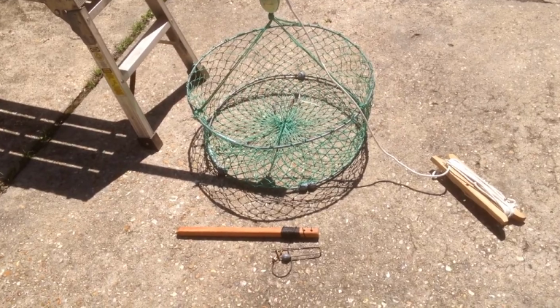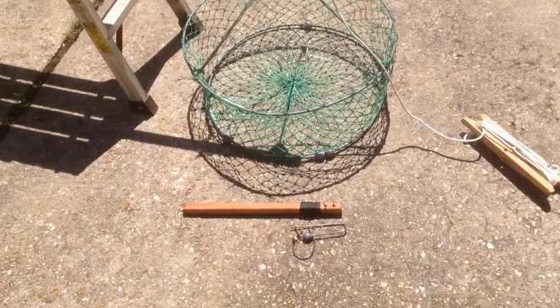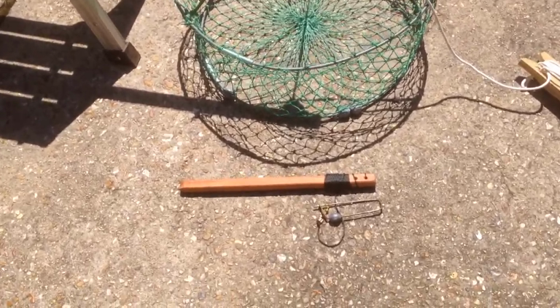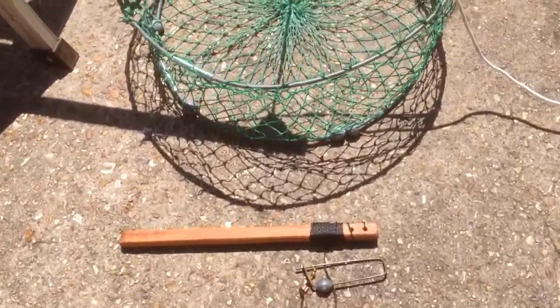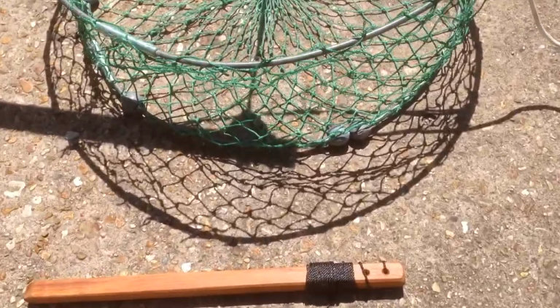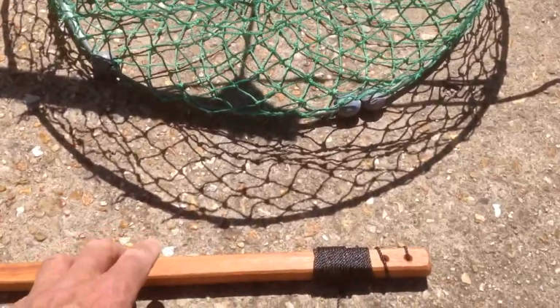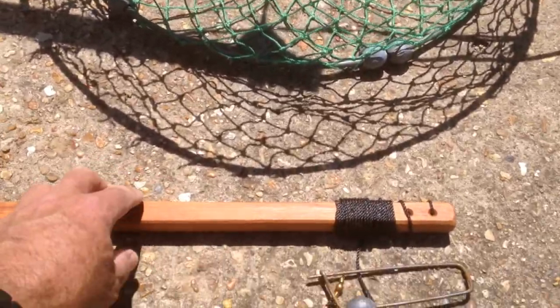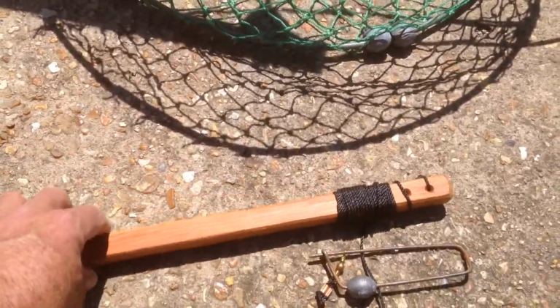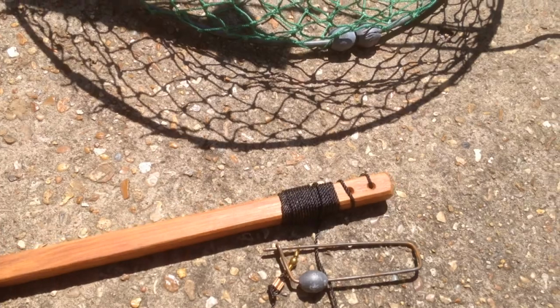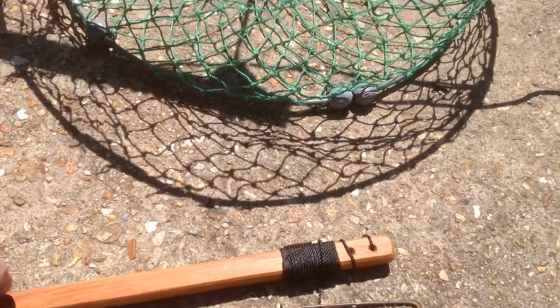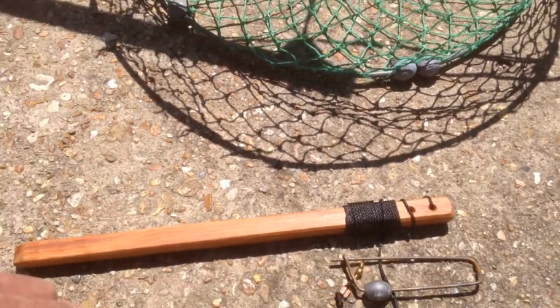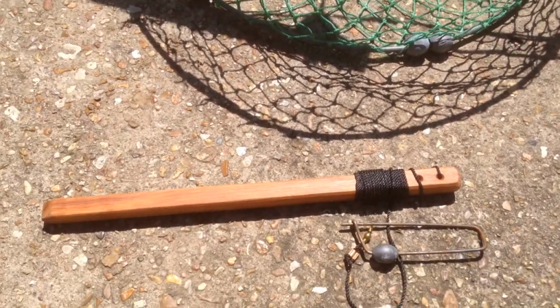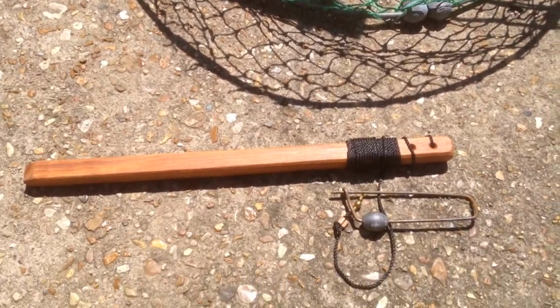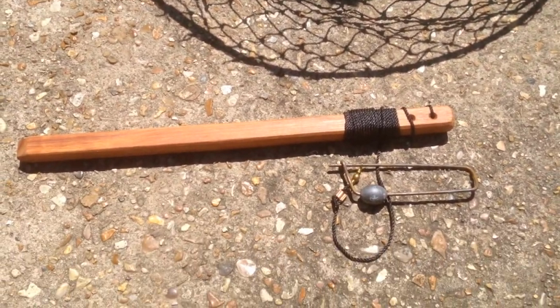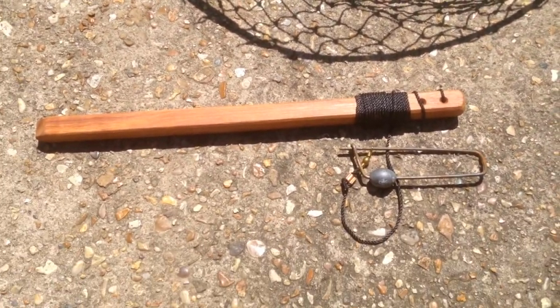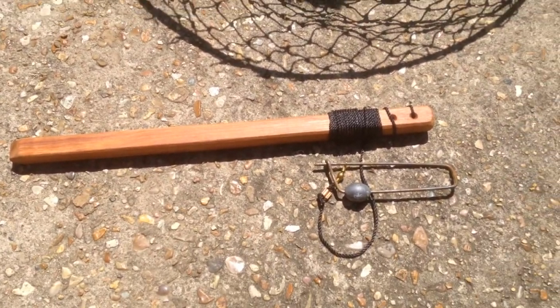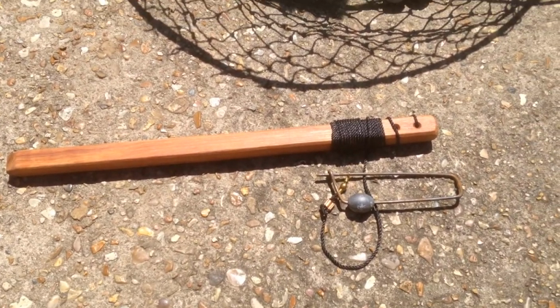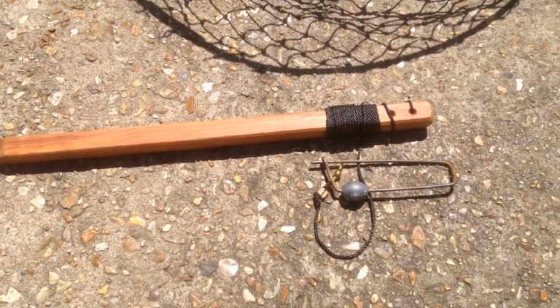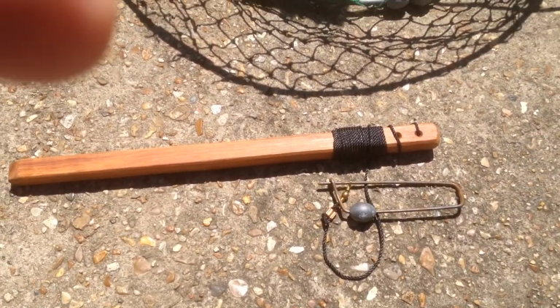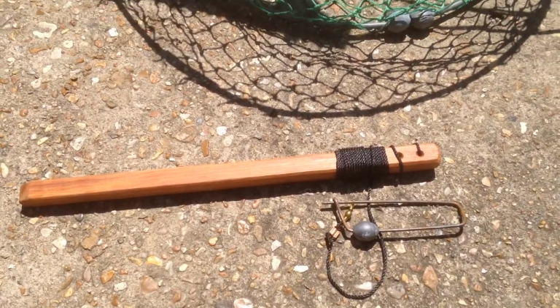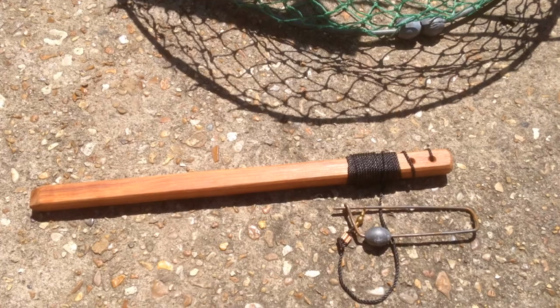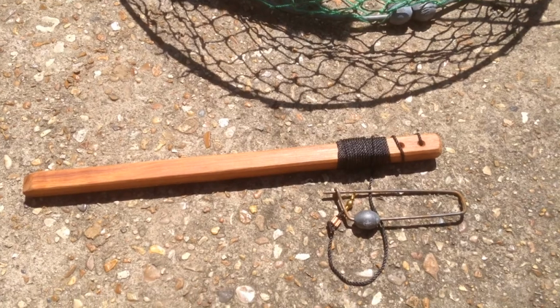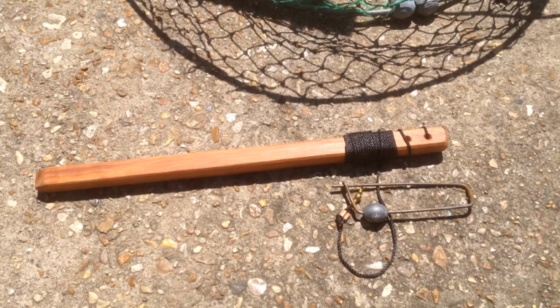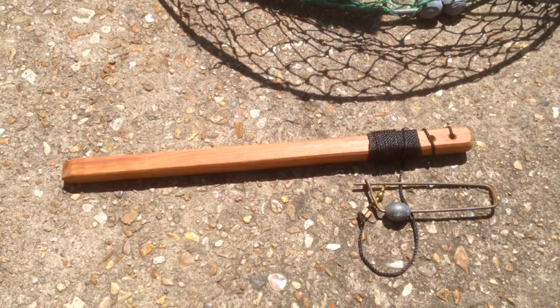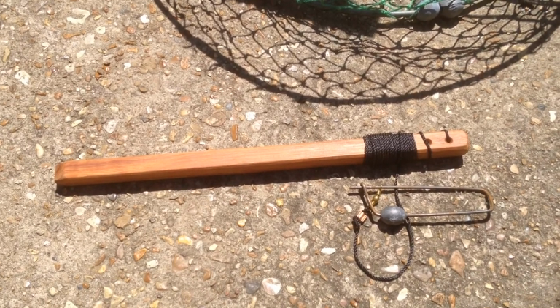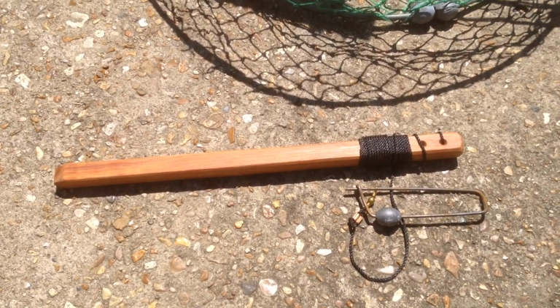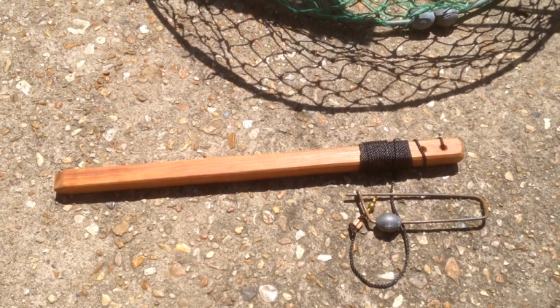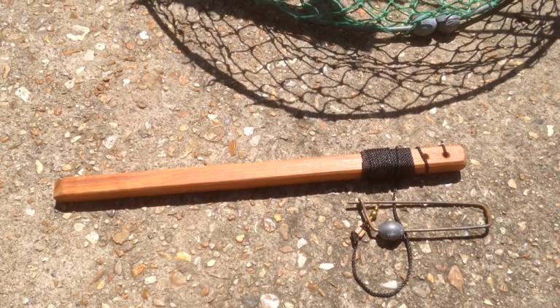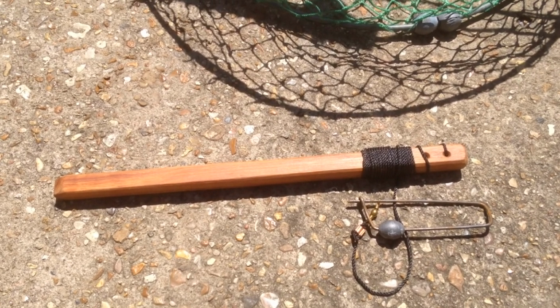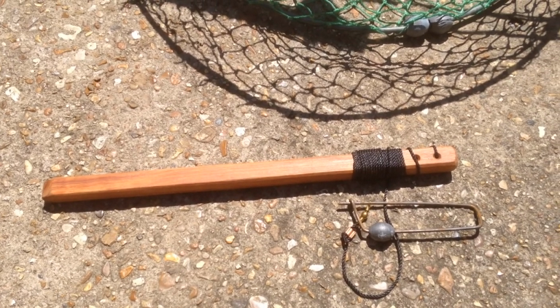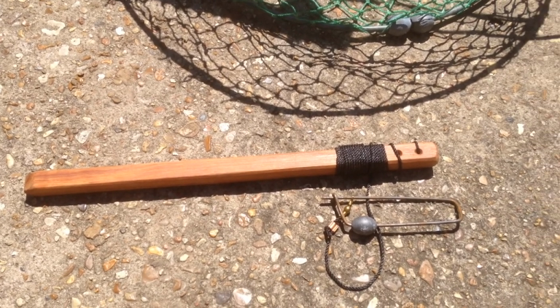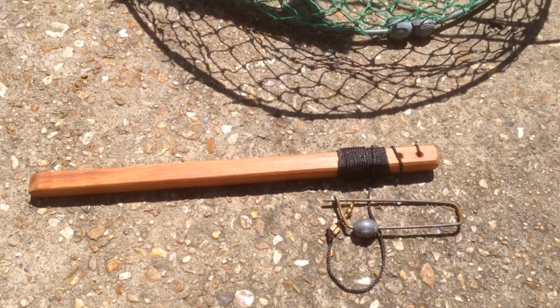This first device here is called a Crab Grabber. It's designed and manufactured by Mr. Loudensberry out of New Iberia, Louisiana. He has a Facebook page called Crab Grabber and he sells these as a retirement income for him.